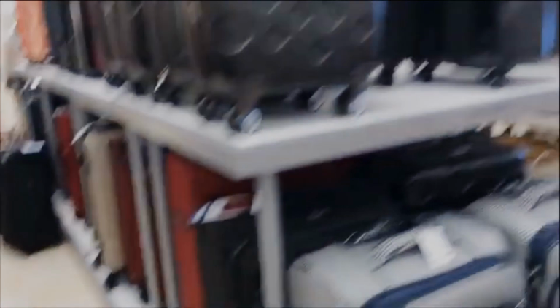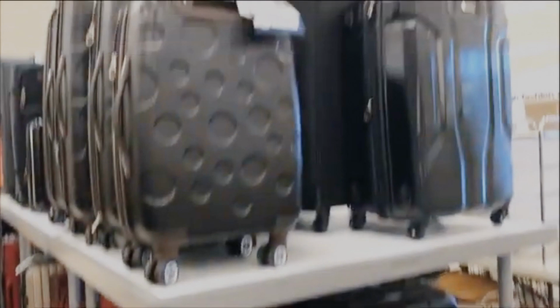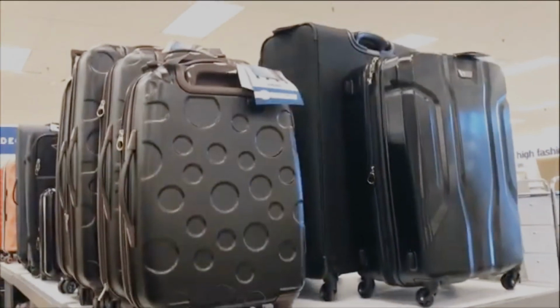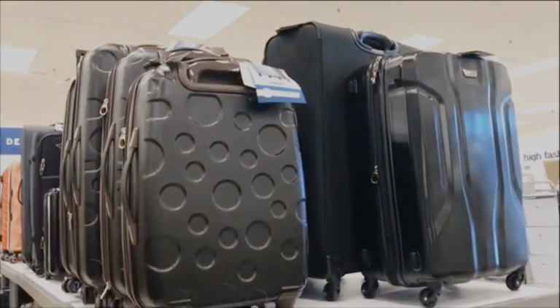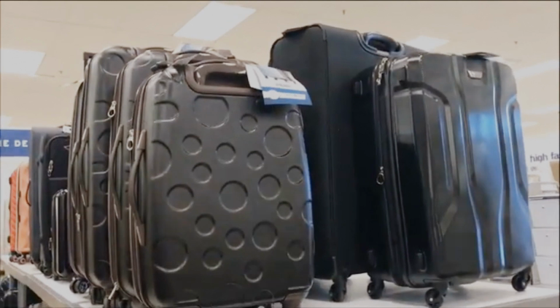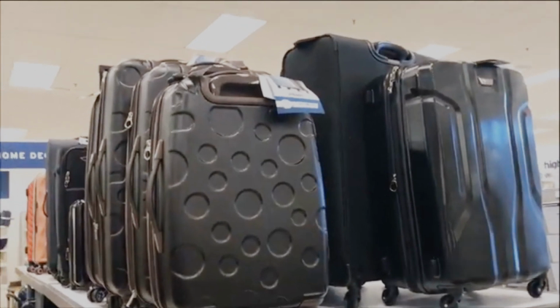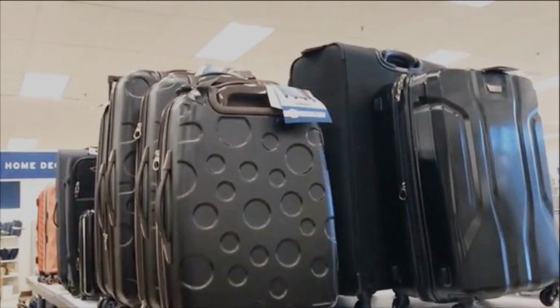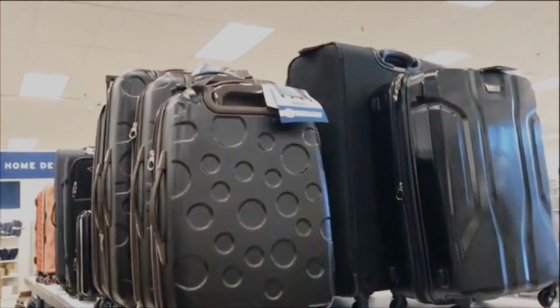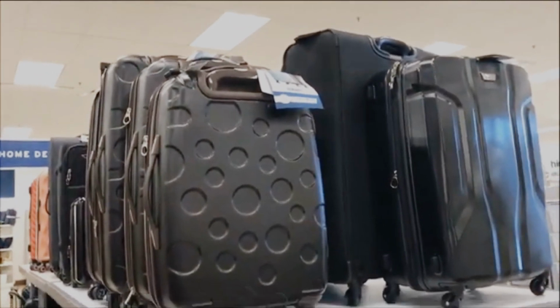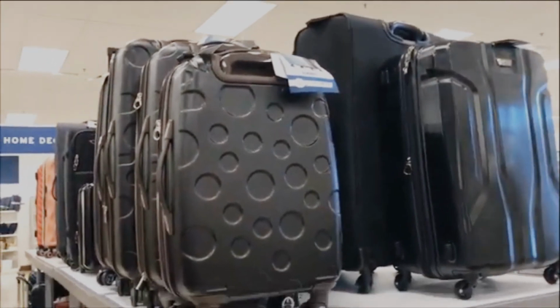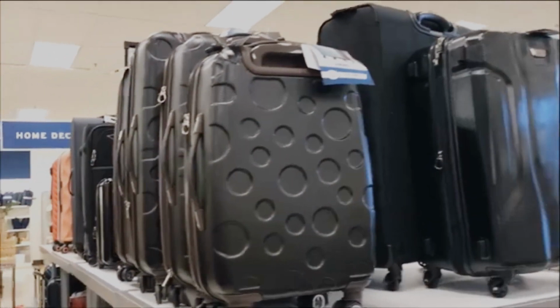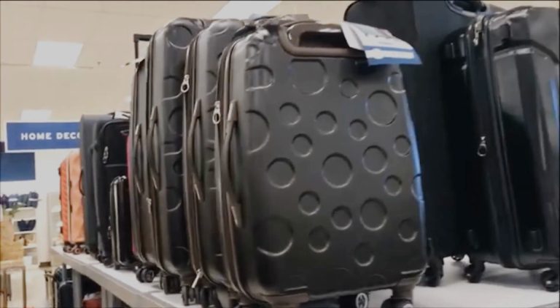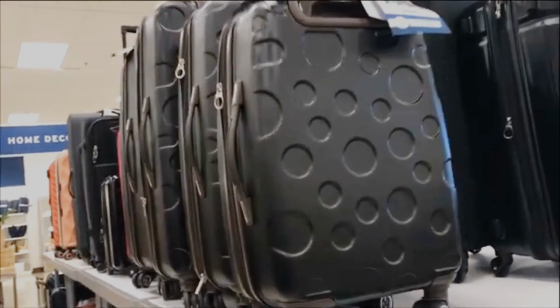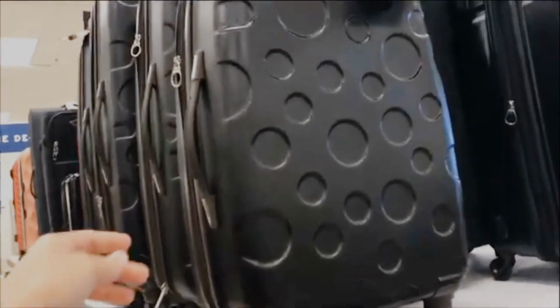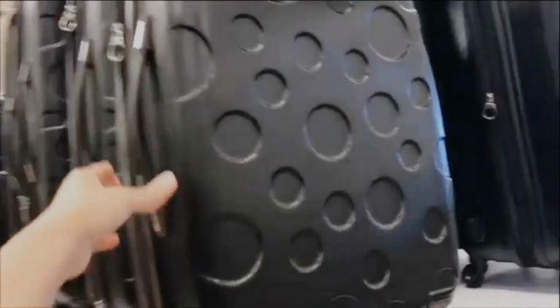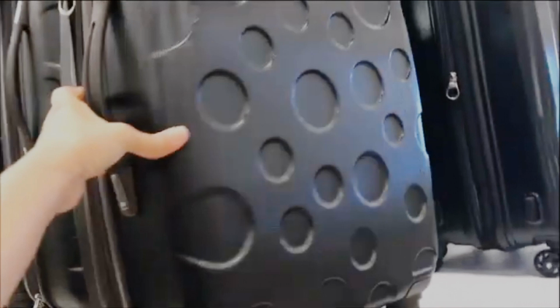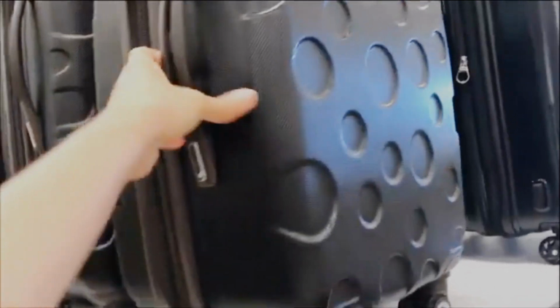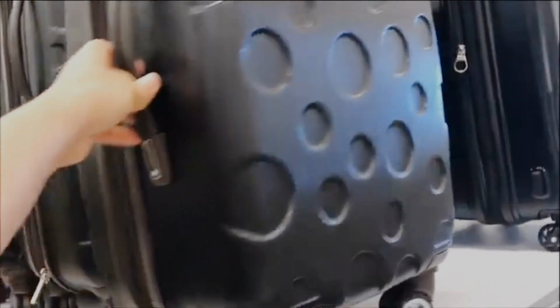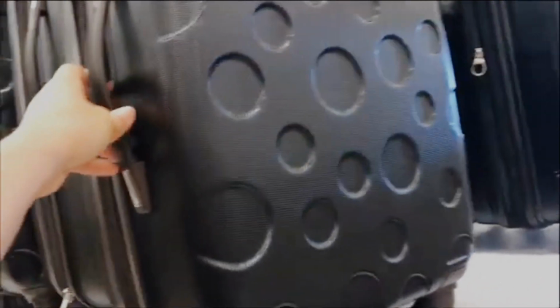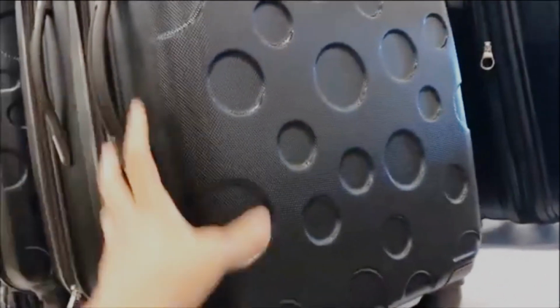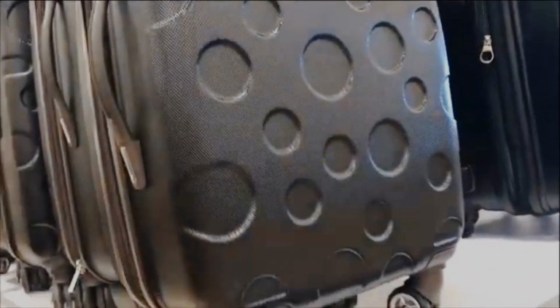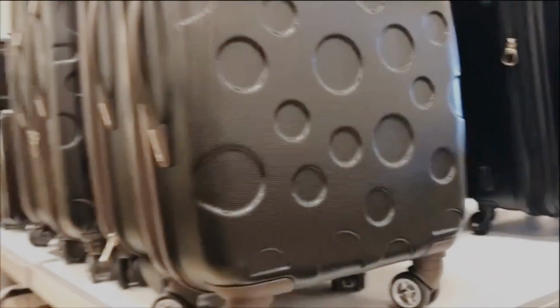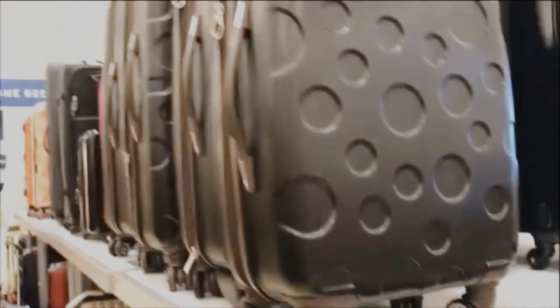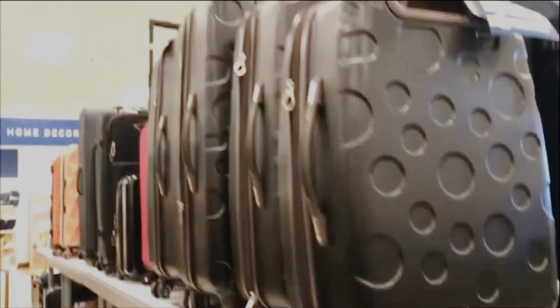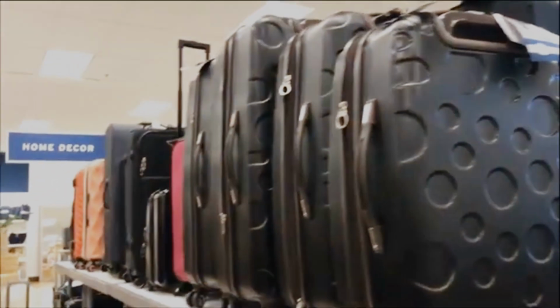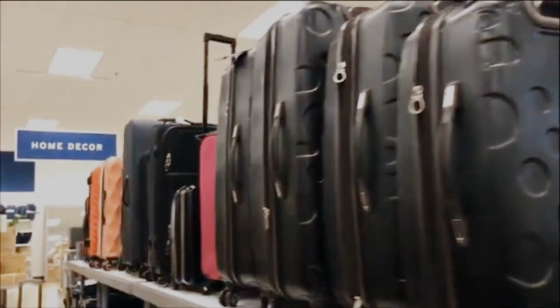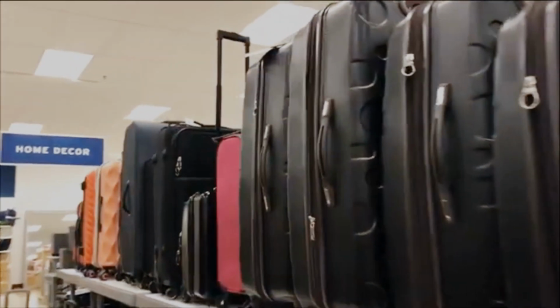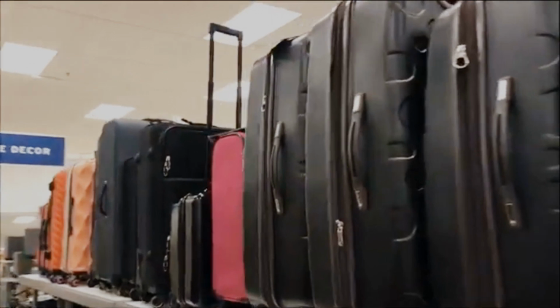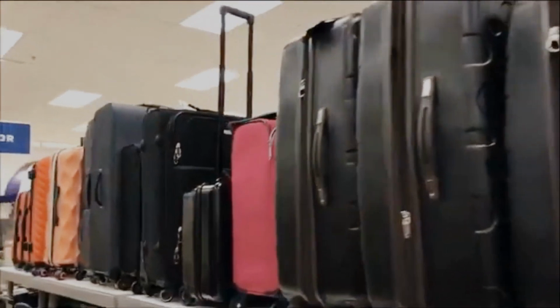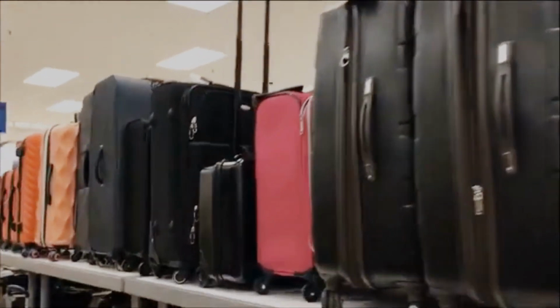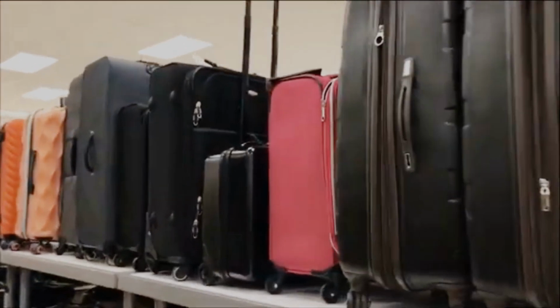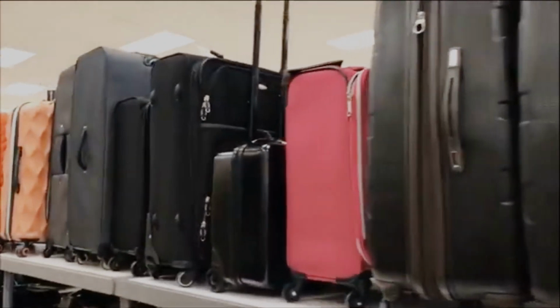Tip 2: Choose the right suitcase. When it comes to suitcases, size matters. A bigger suitcase can be a lifesaver for road trips, but for flights, be cautious. Oversized bags may incur extra charges or need to be checked in.